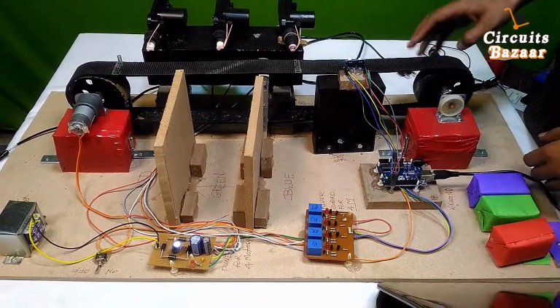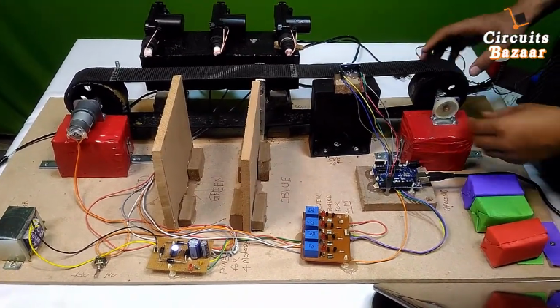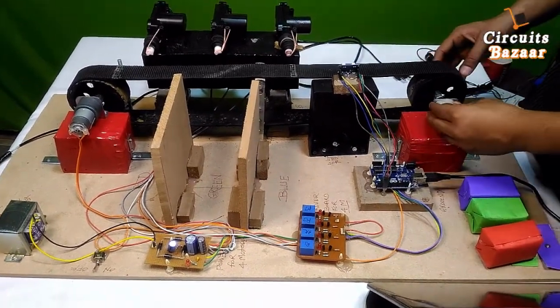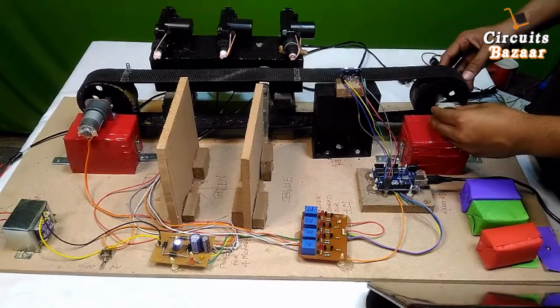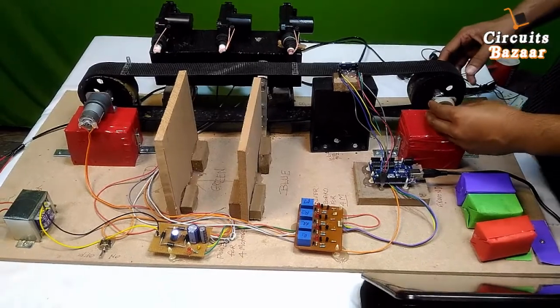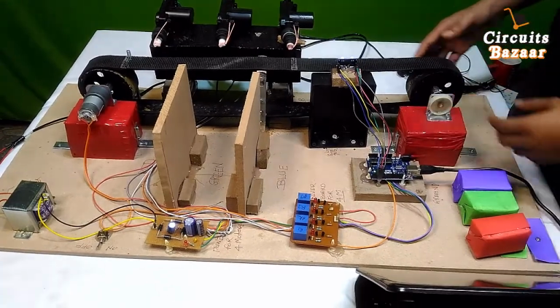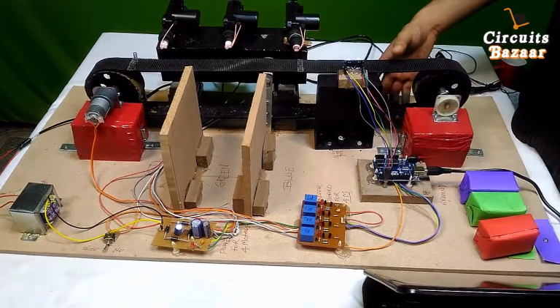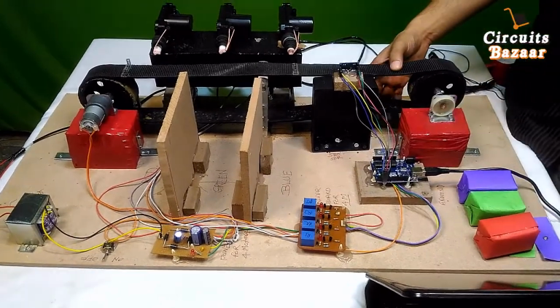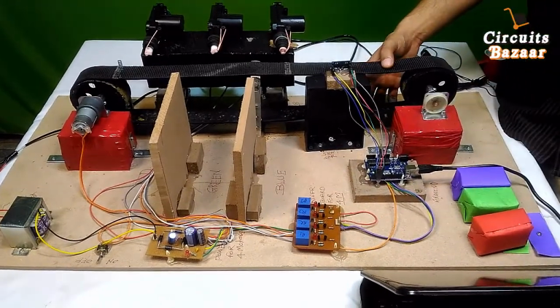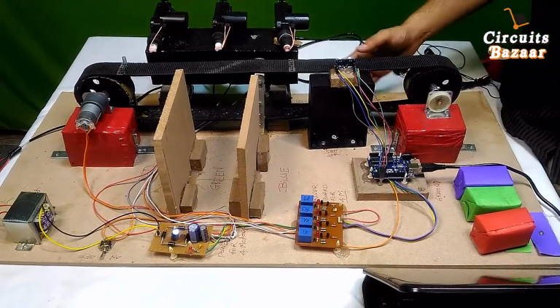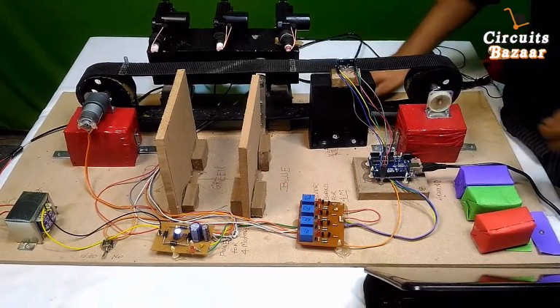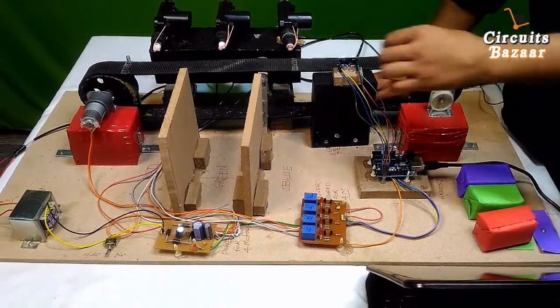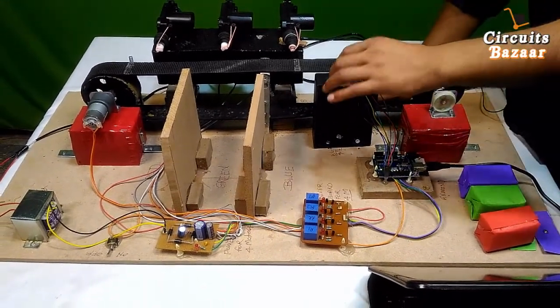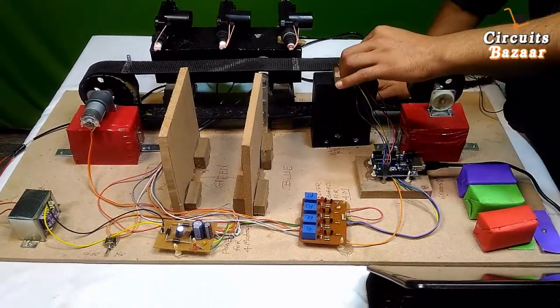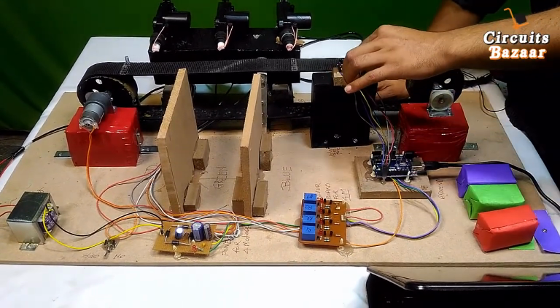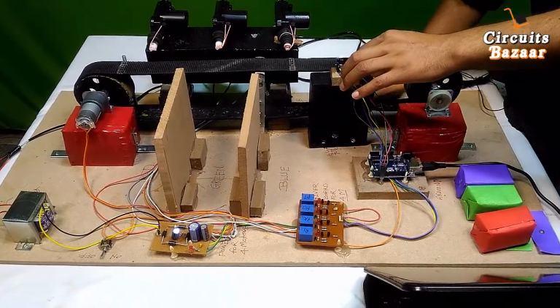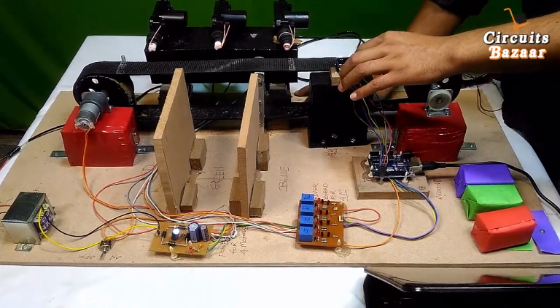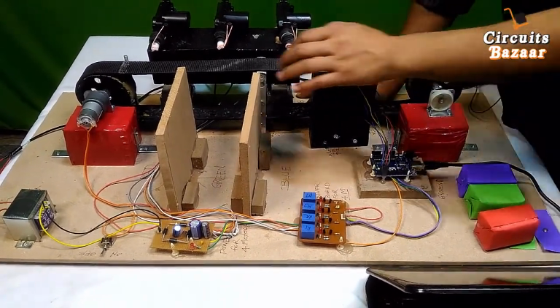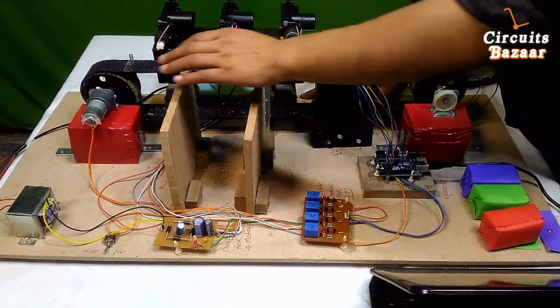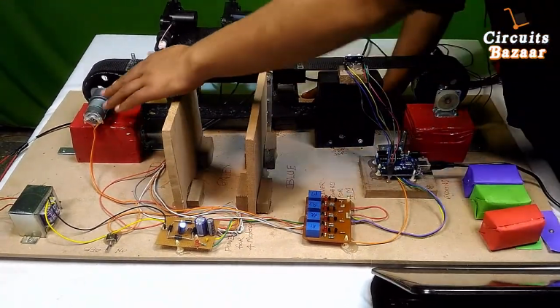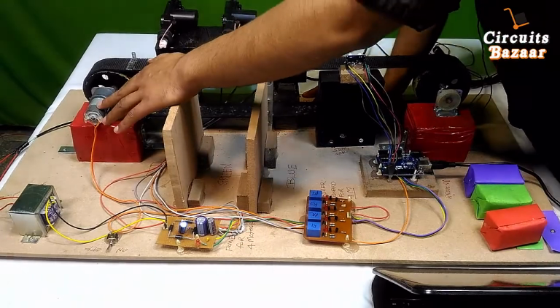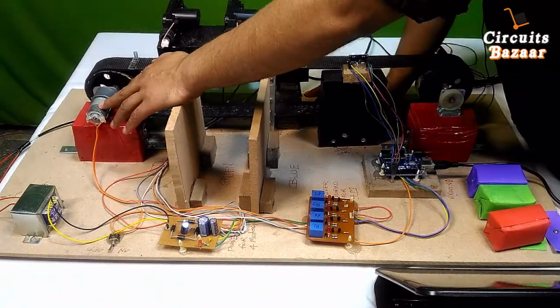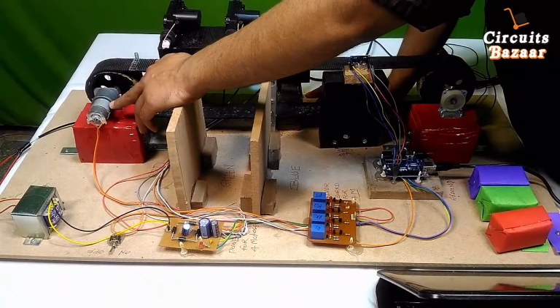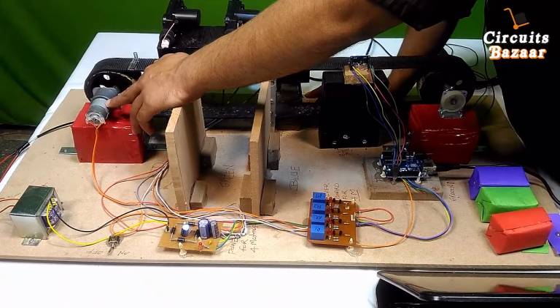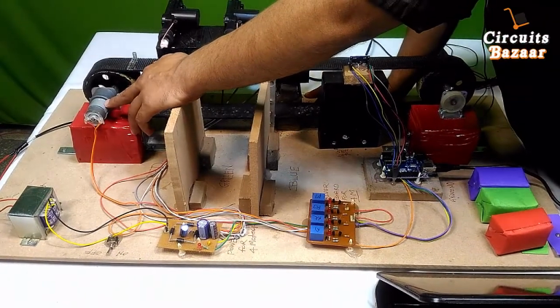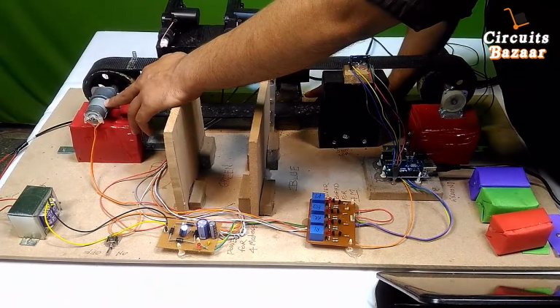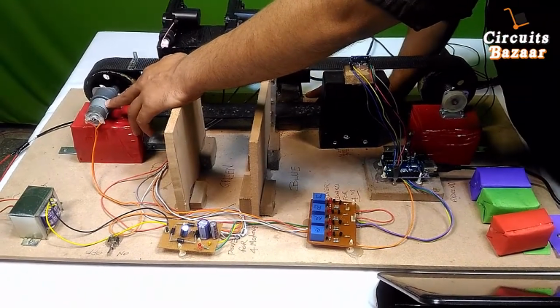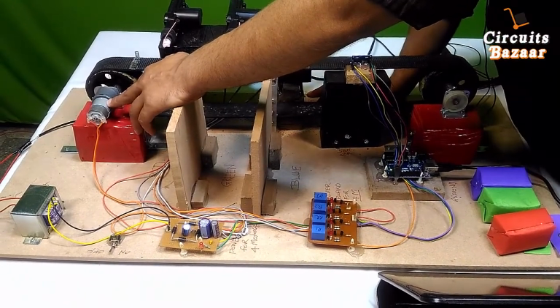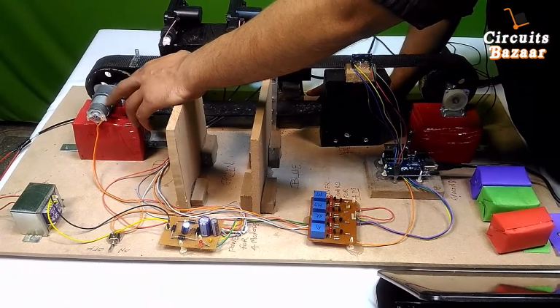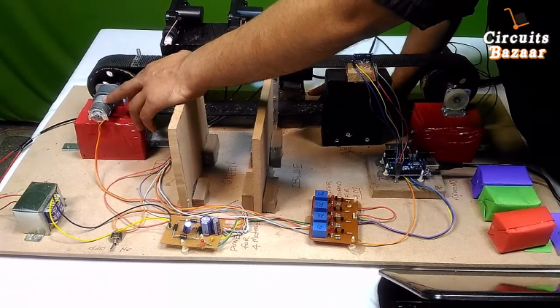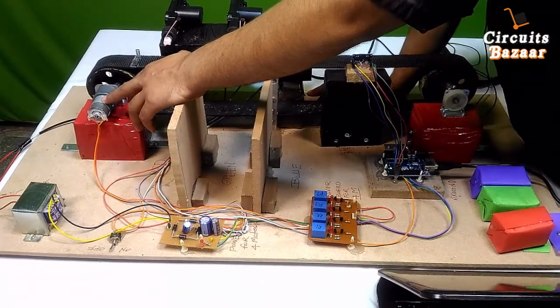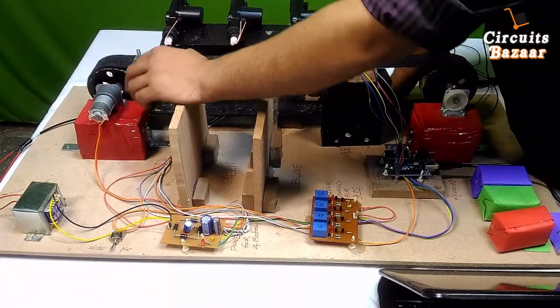This is the free-rotating way, and this is the belt of the project. This is the TCS3200 sensor. This is the Johnson's geared high-torque motor — this motor has very high torque.